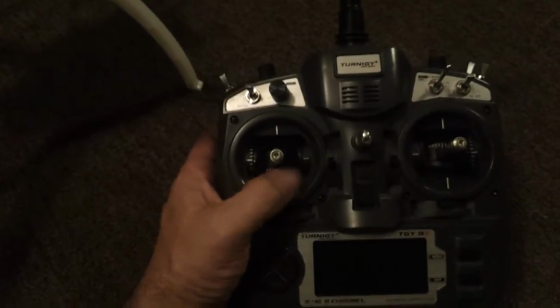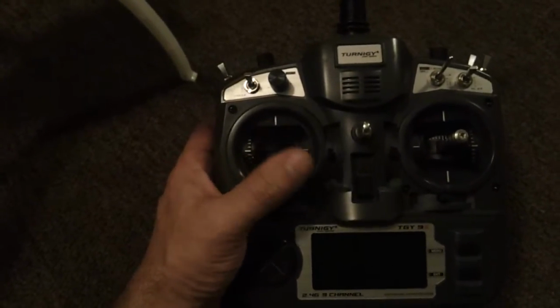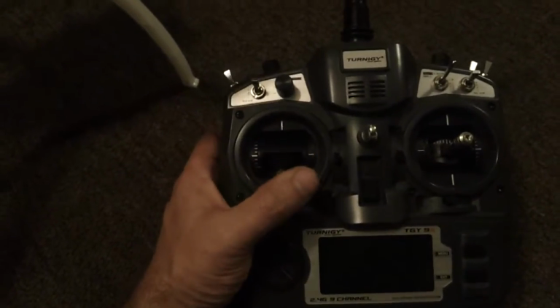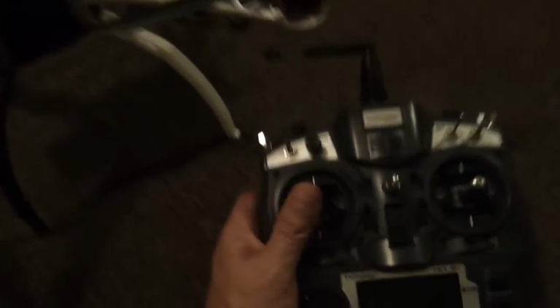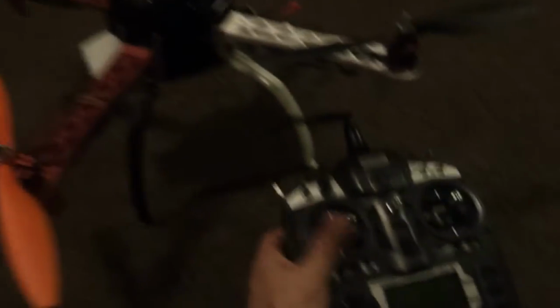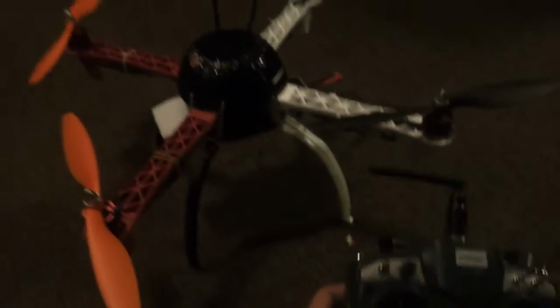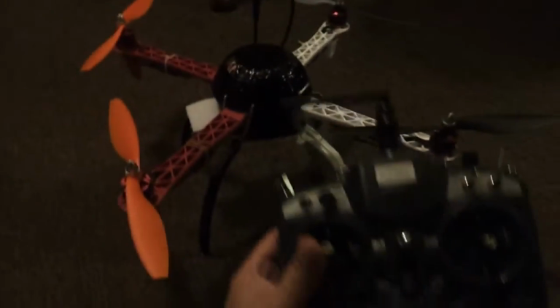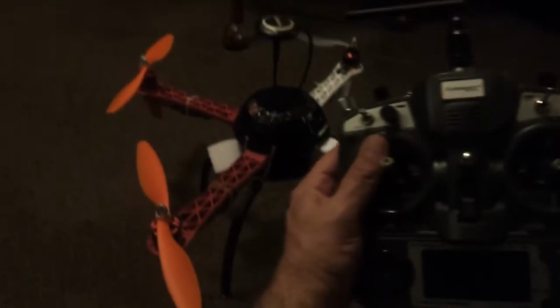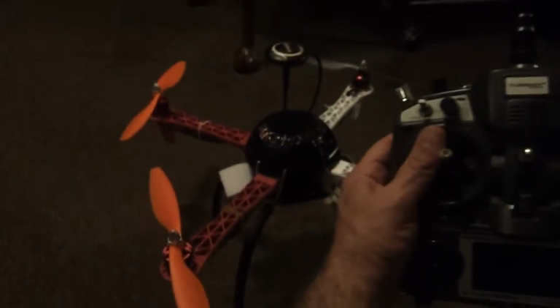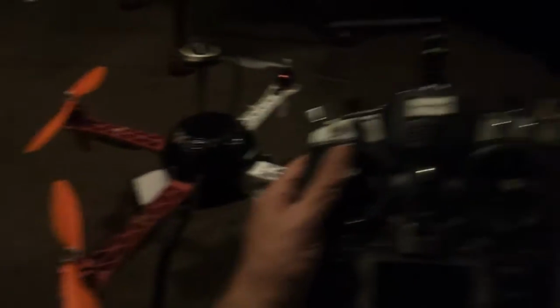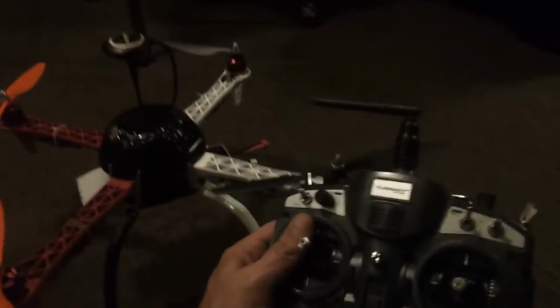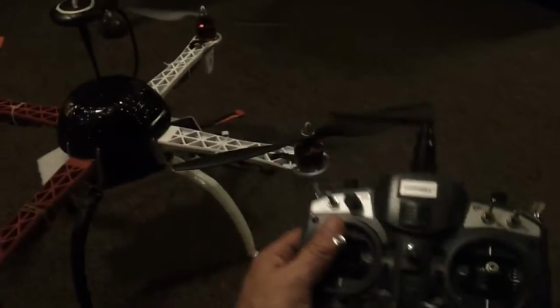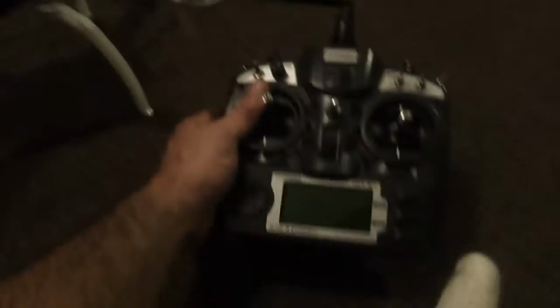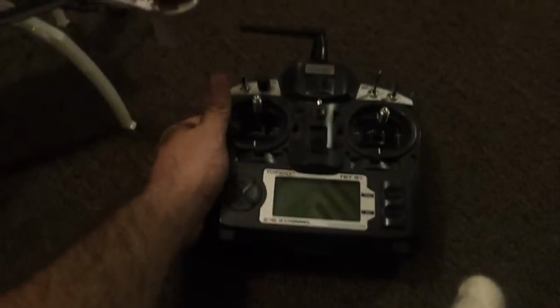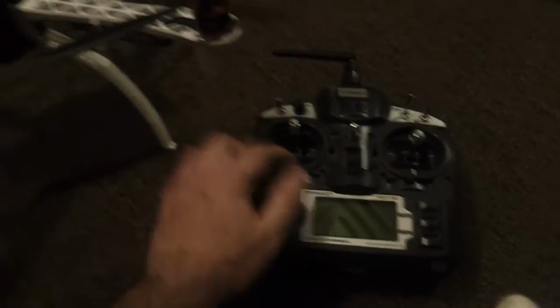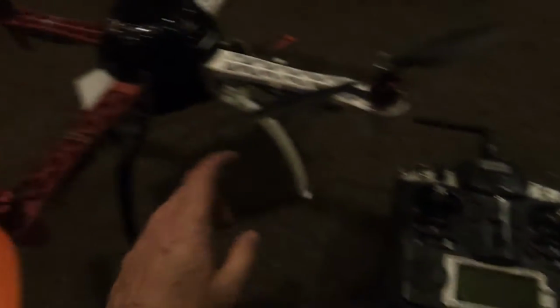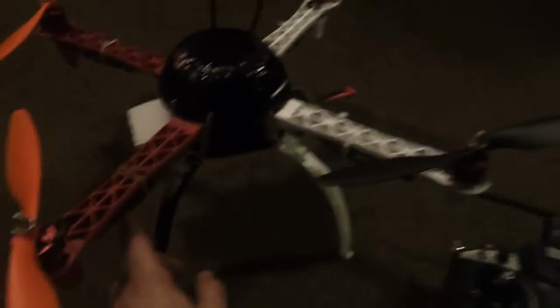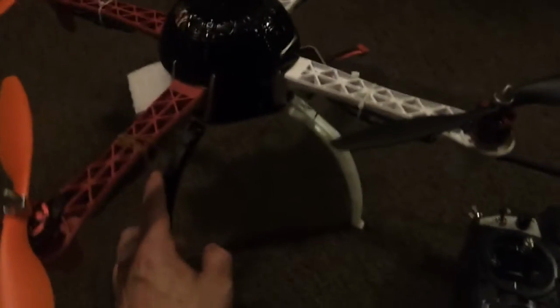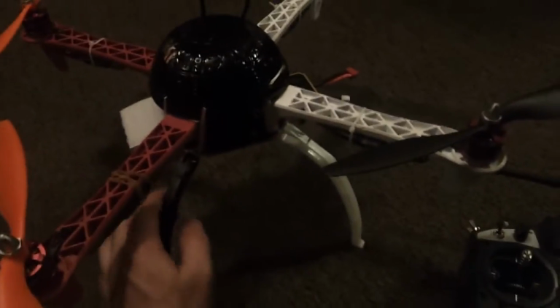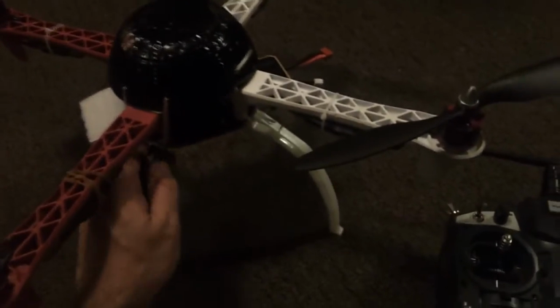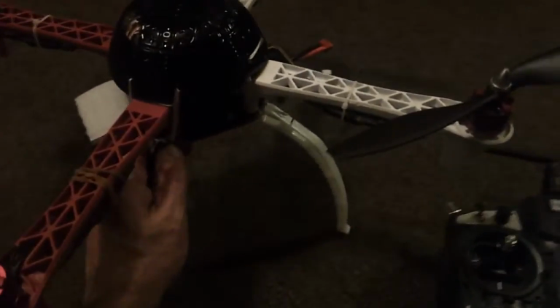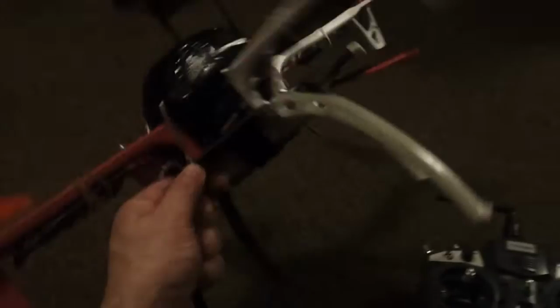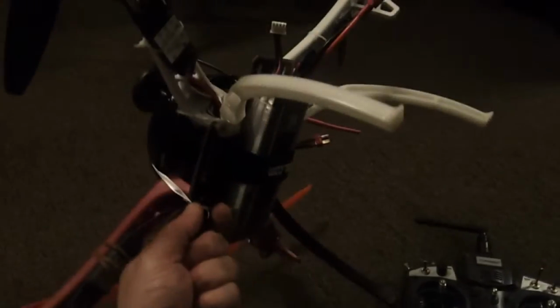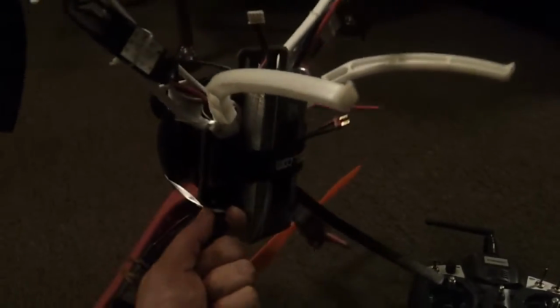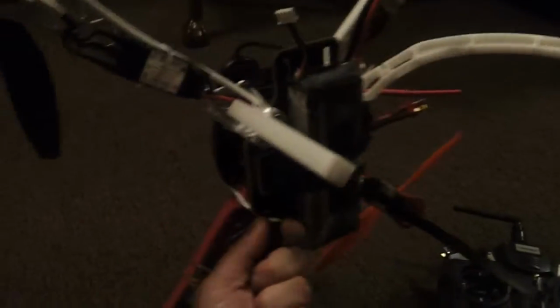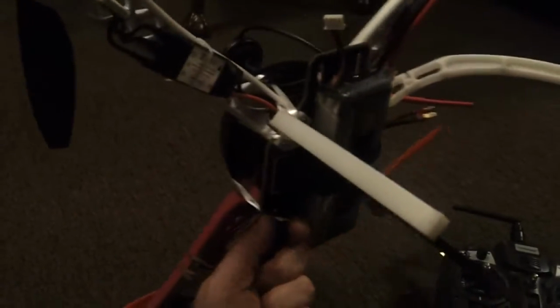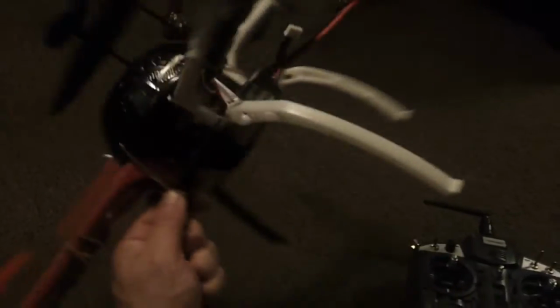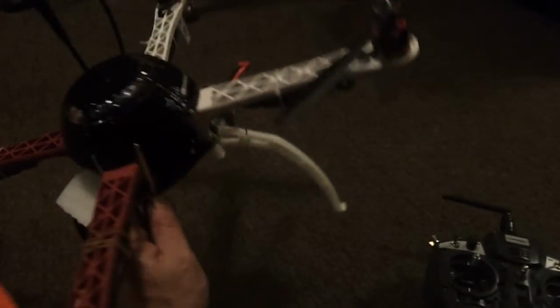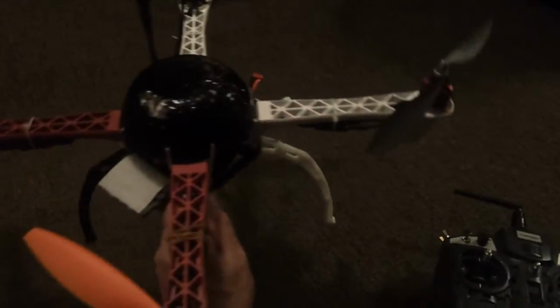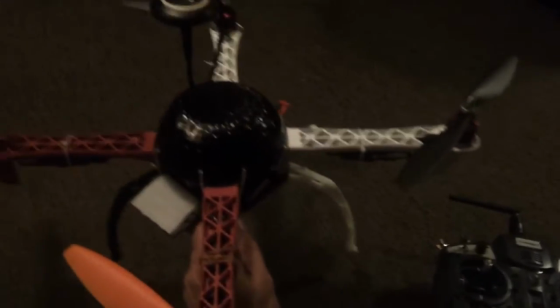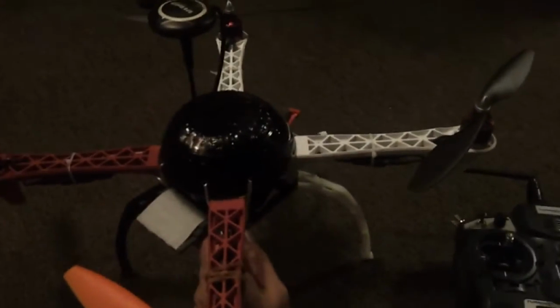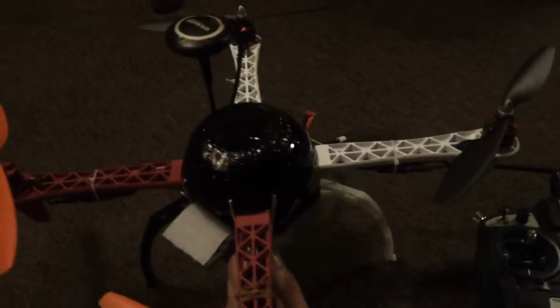I recommend getting the Turnigy 9X, the APM 2.8, and a battery from wherever.